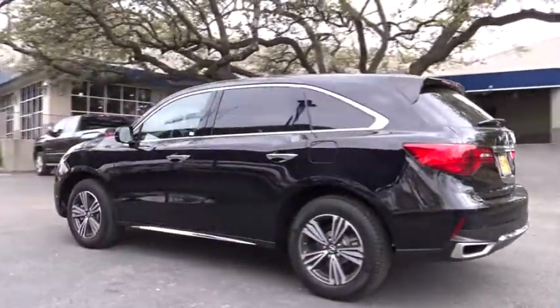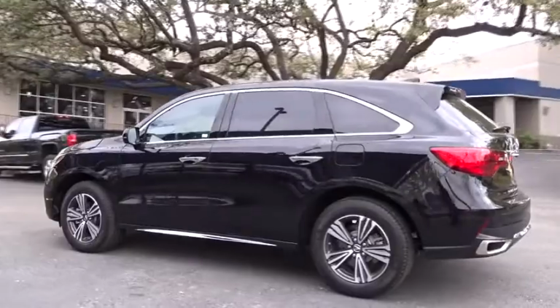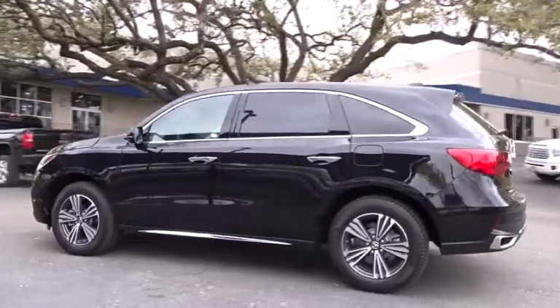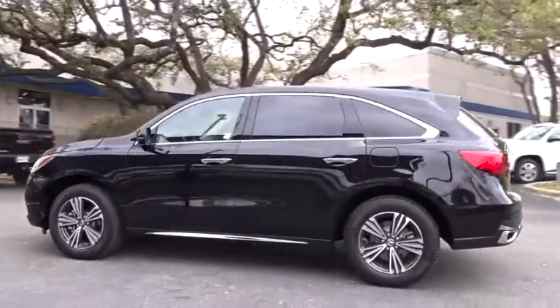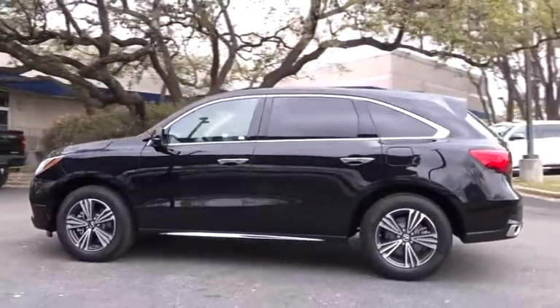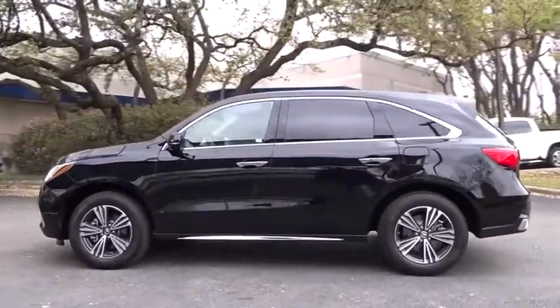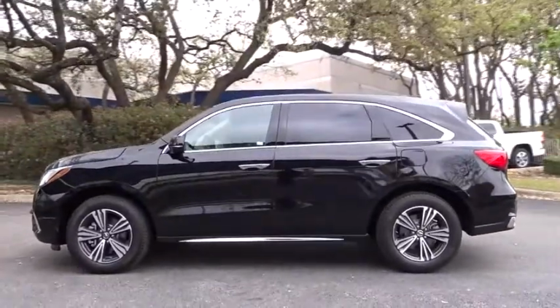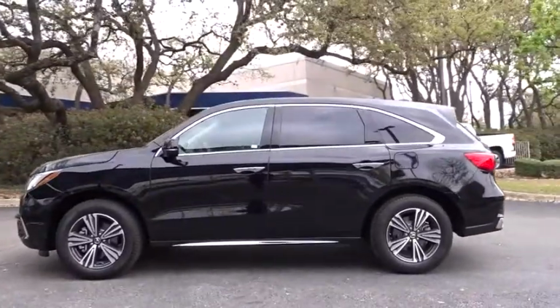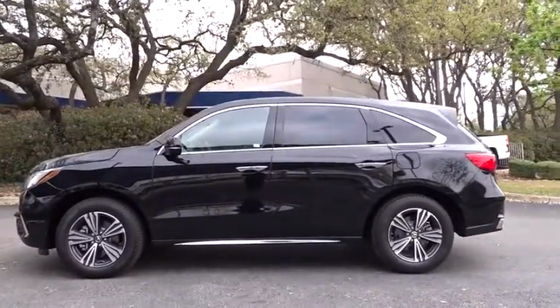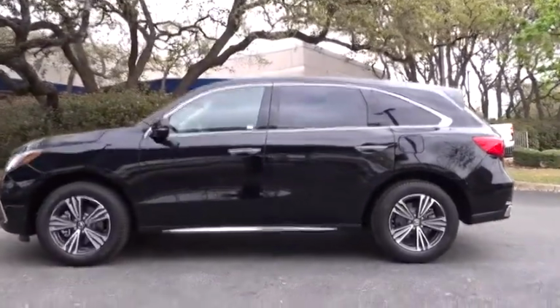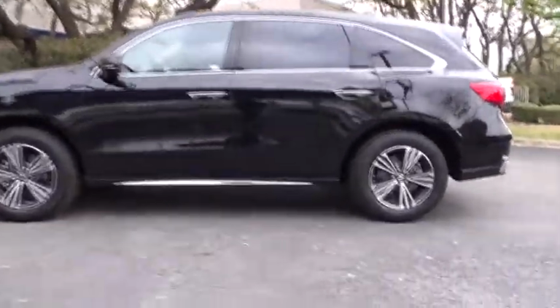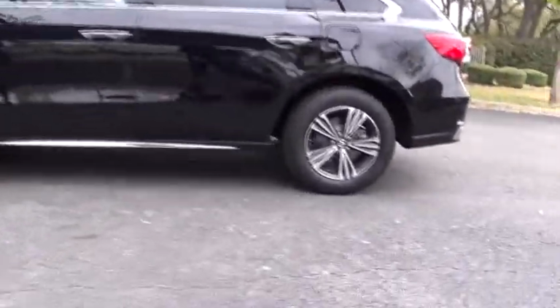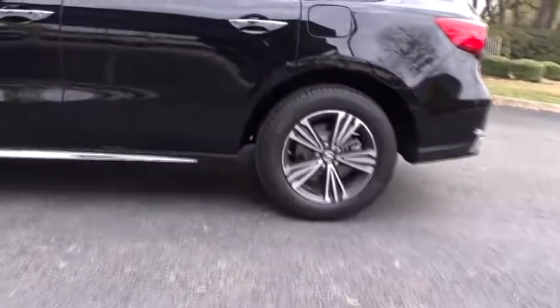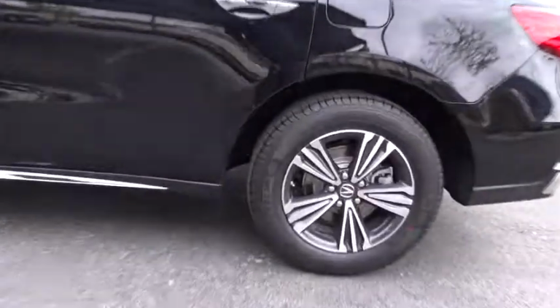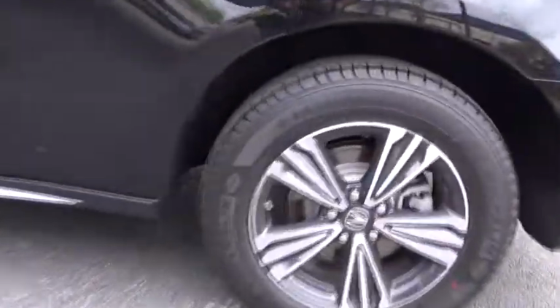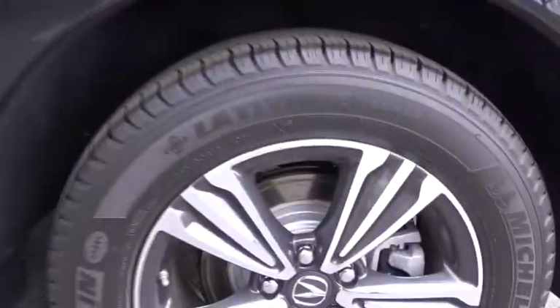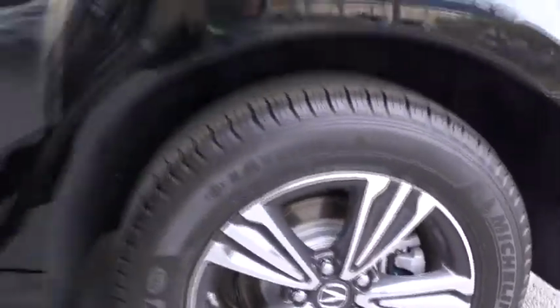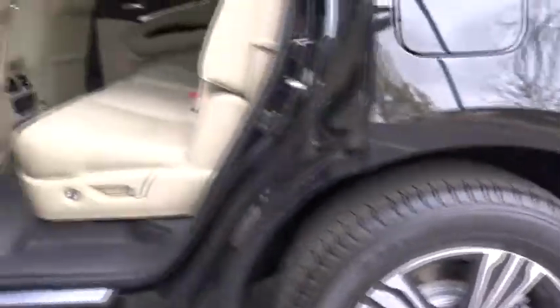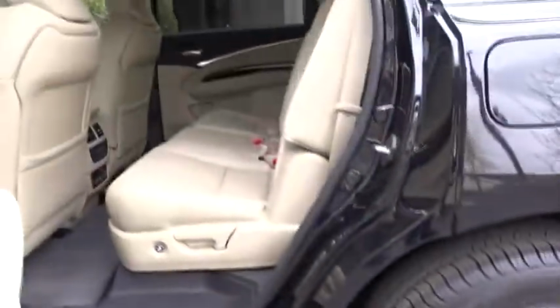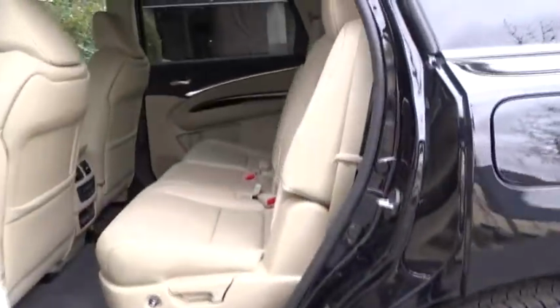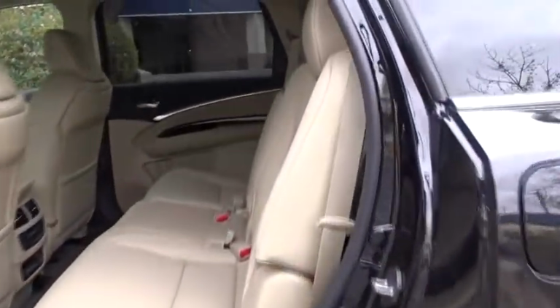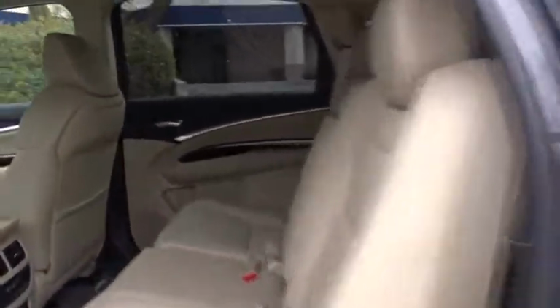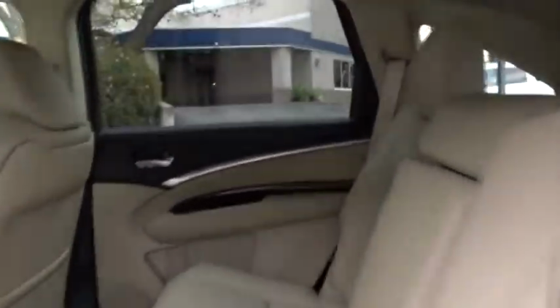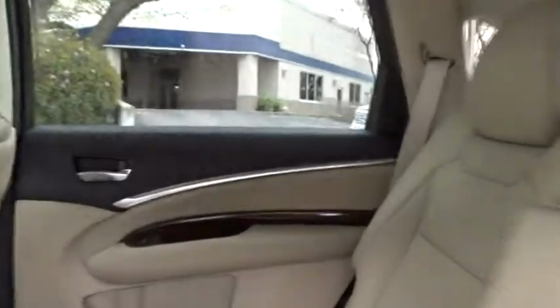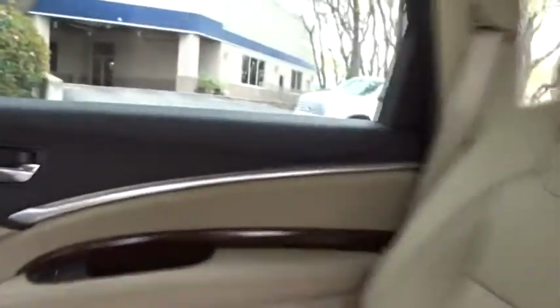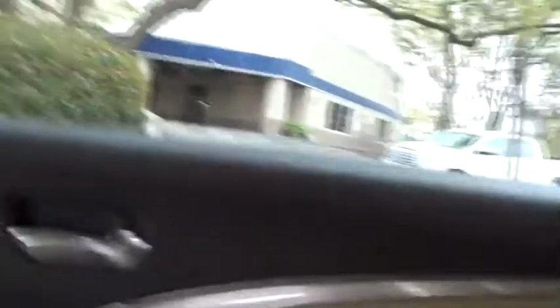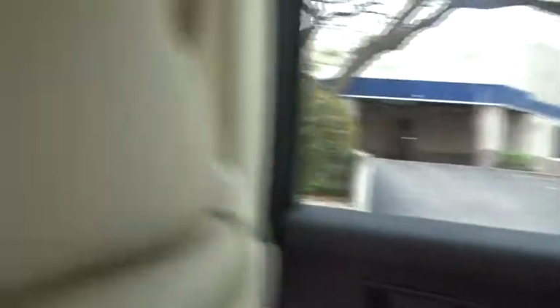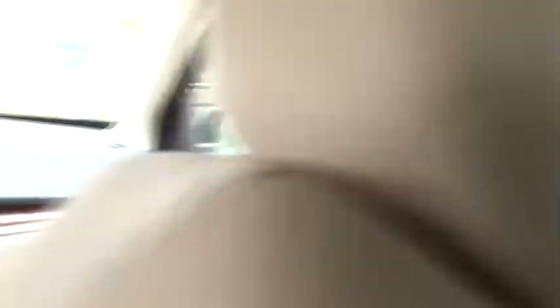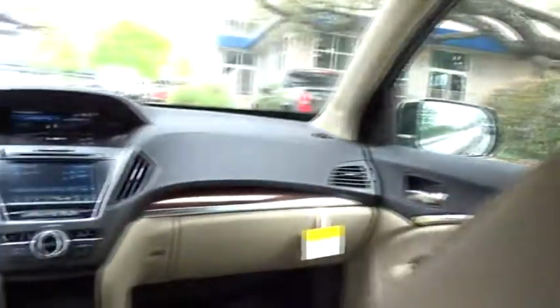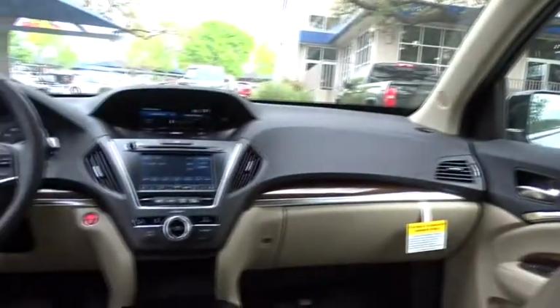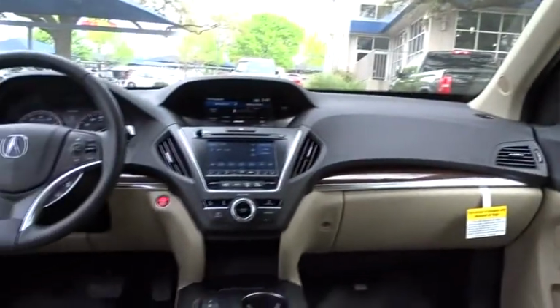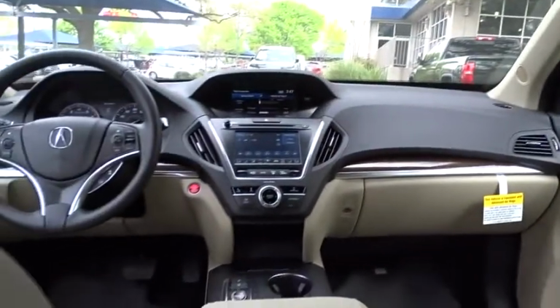Here are some of this vehicle's great options: stability control, traction control, anti-lock braking system, power passenger seat, power liftgate, steering wheel audio controls, keyless entry, backup camera, lane departure warning, leather-wrapped steering wheel.